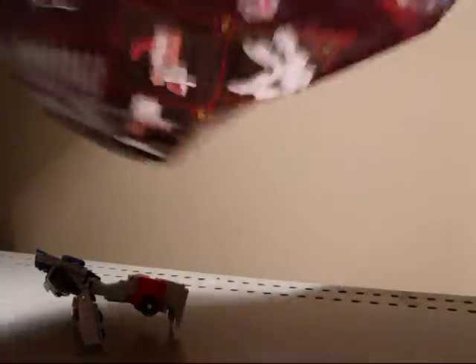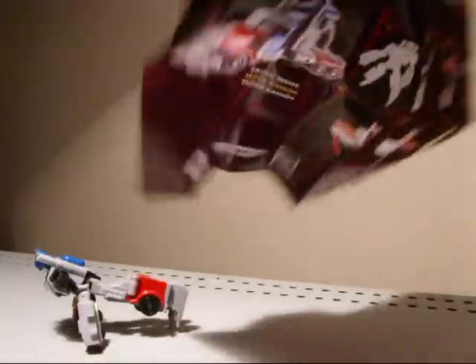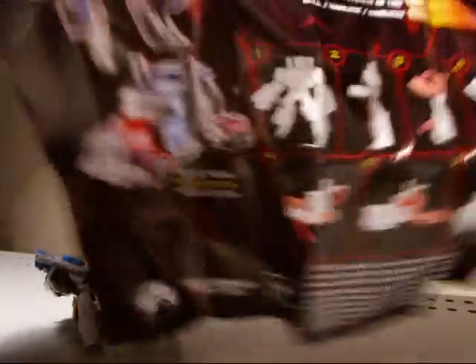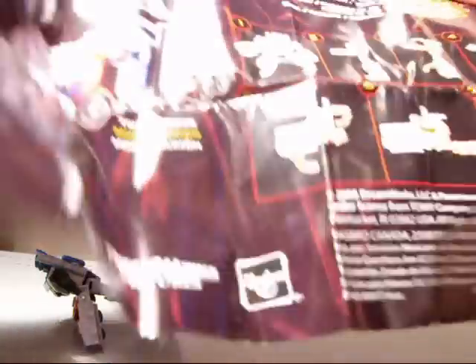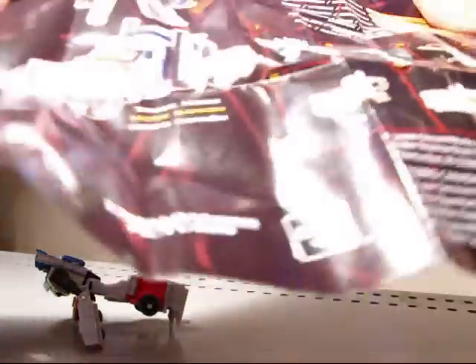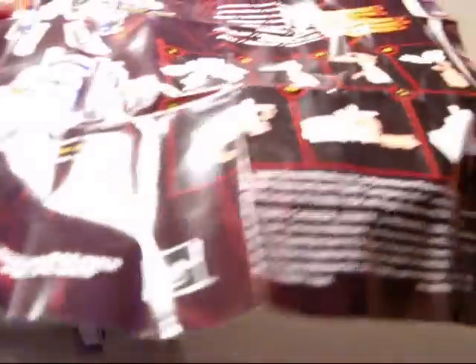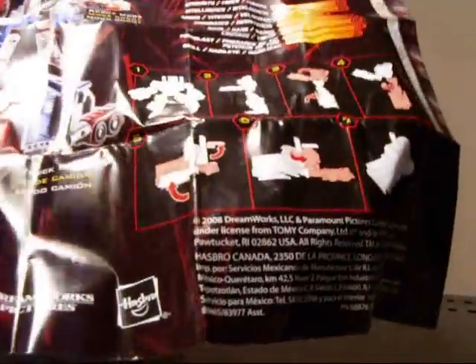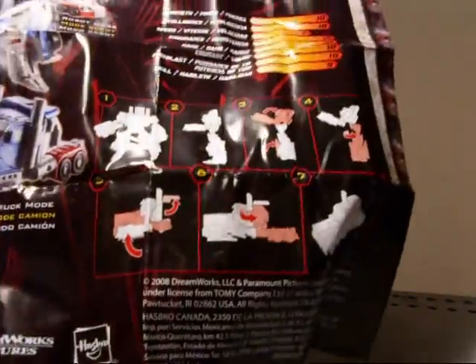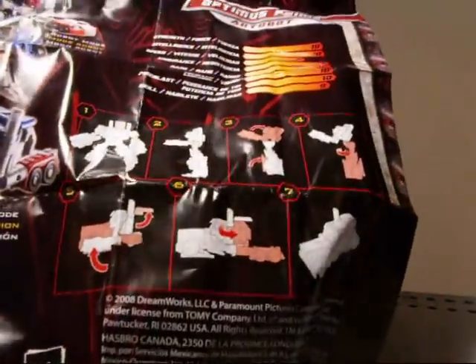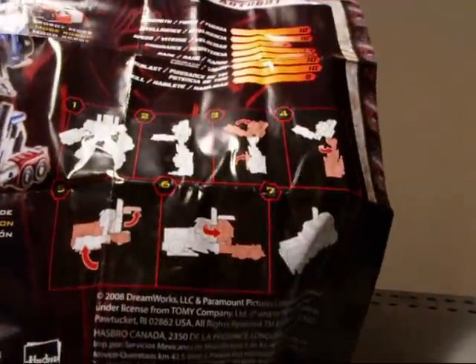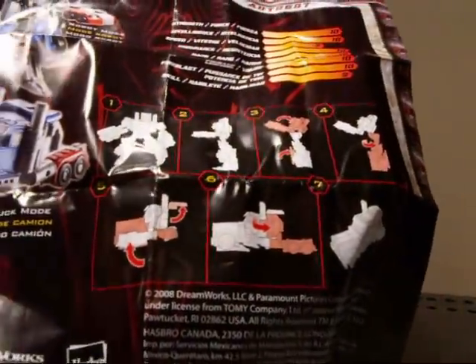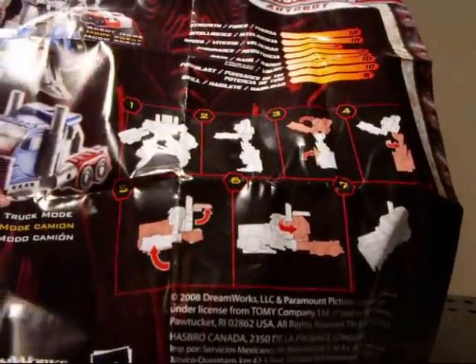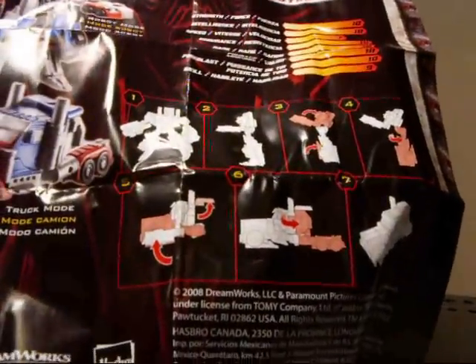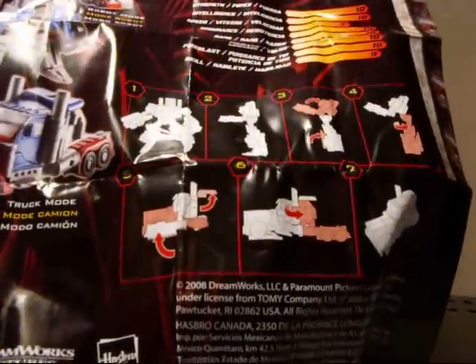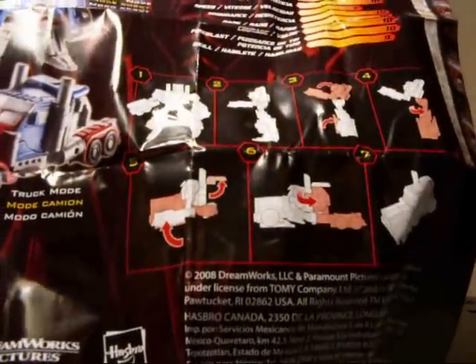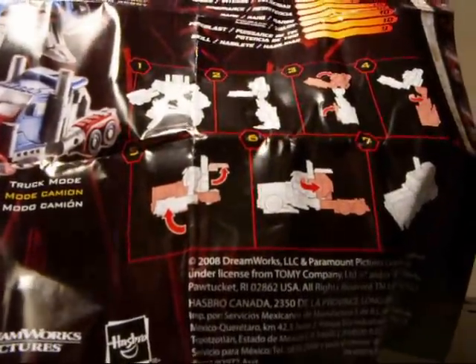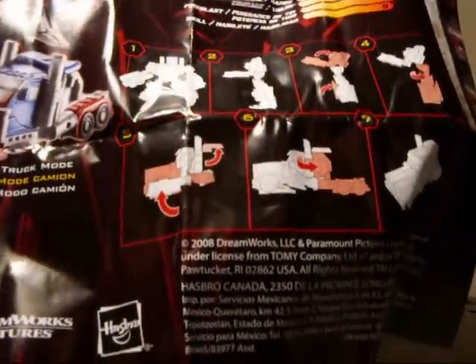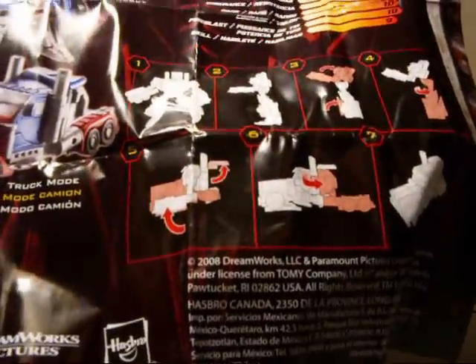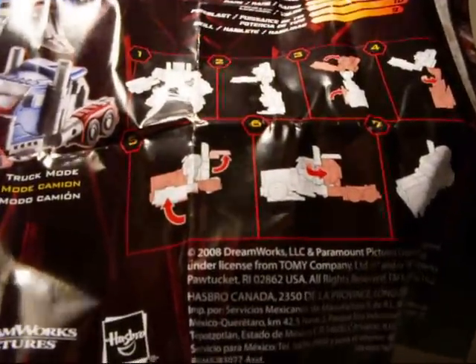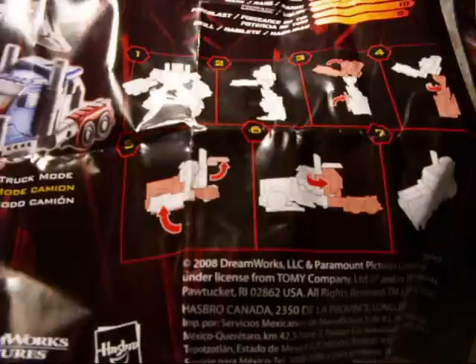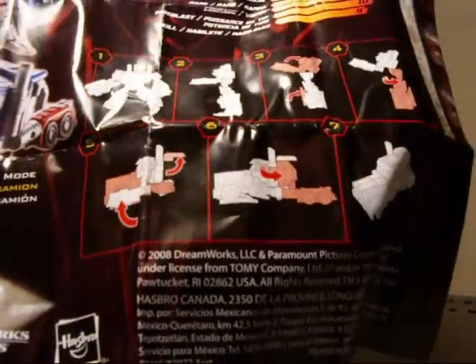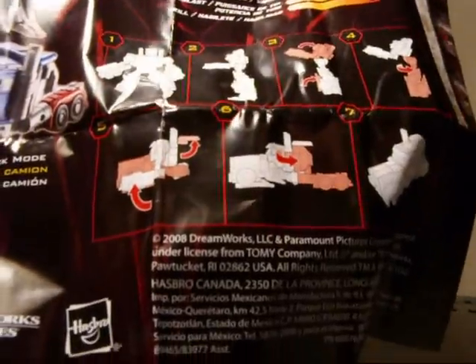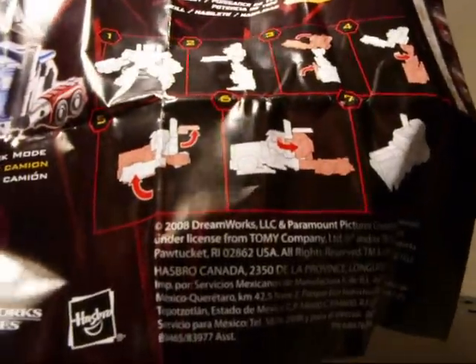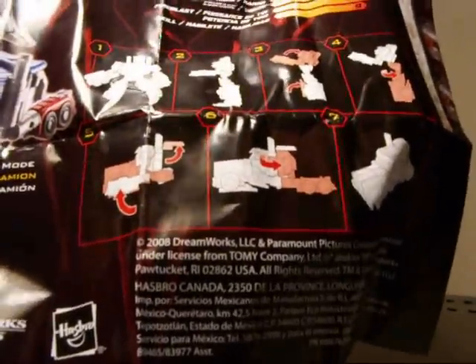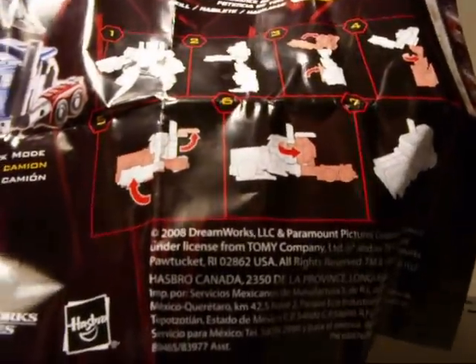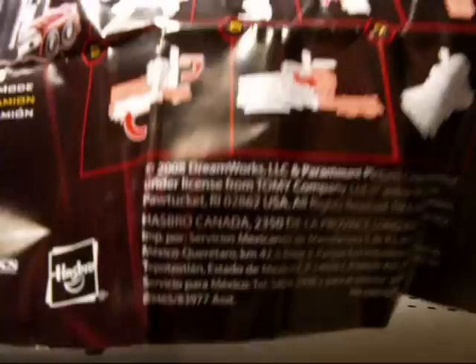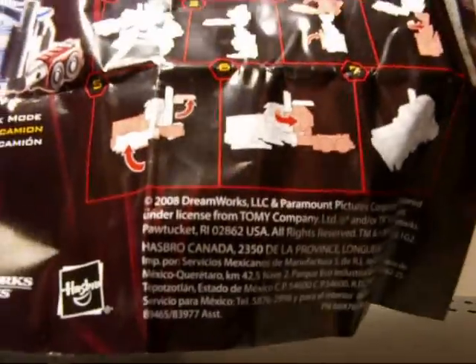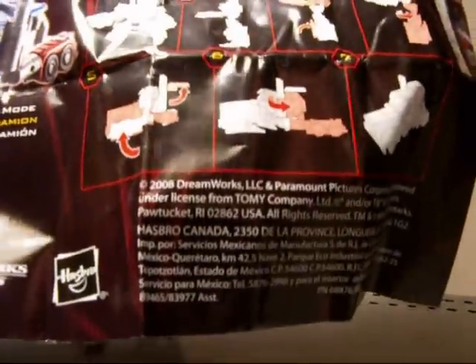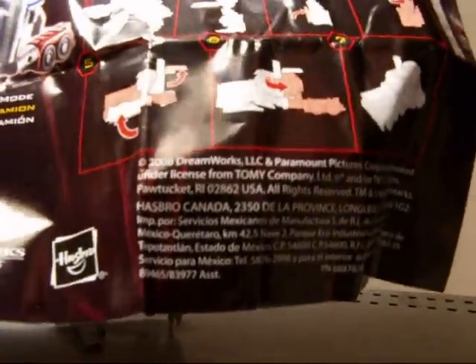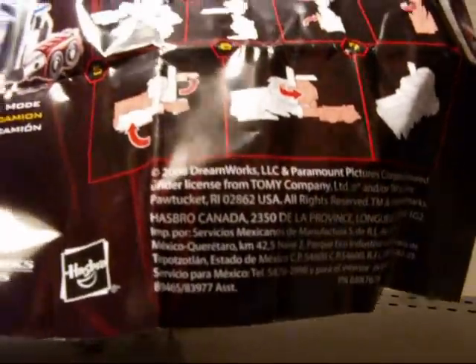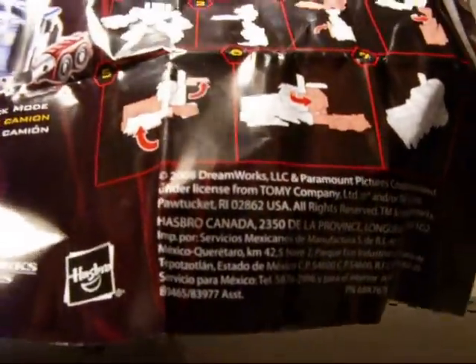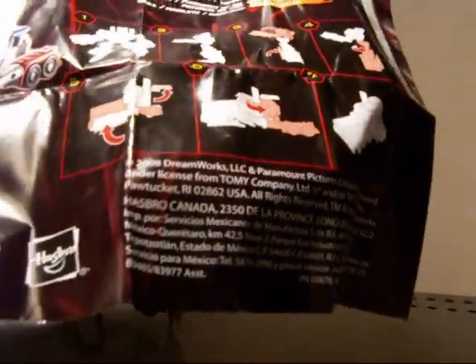Let's read off his stats. Strength is 10, Intelligence is 10 — everything is 10 except for Skill and Speed. Speed is 7, Skill is 9. Everything else is 10: Endurance, Courage, and Fire Blast.